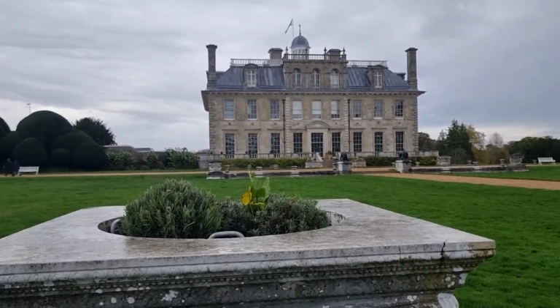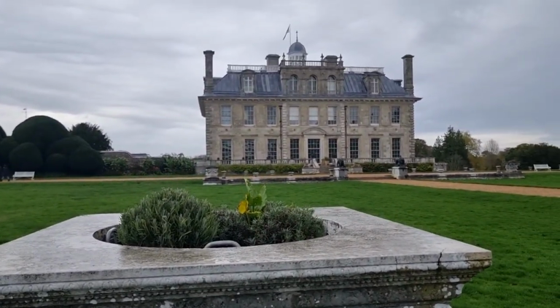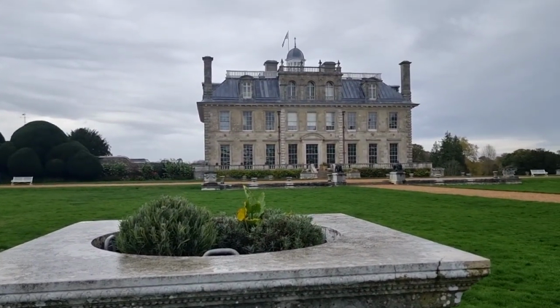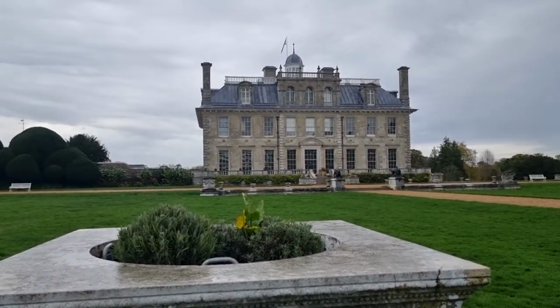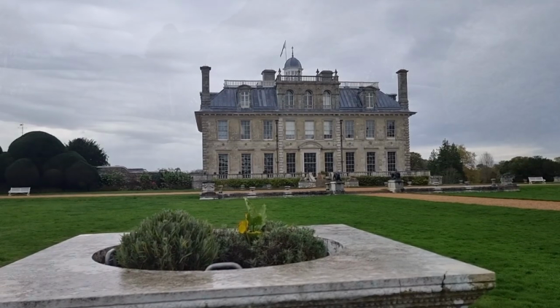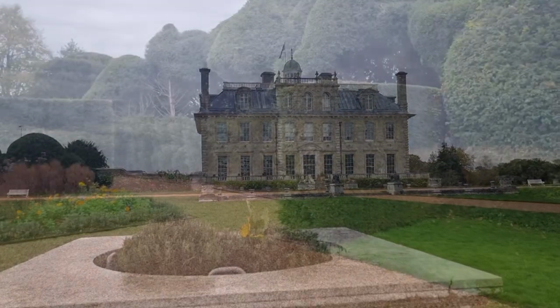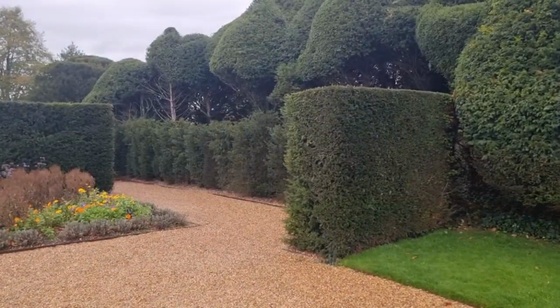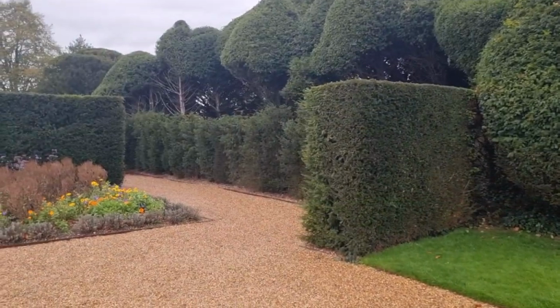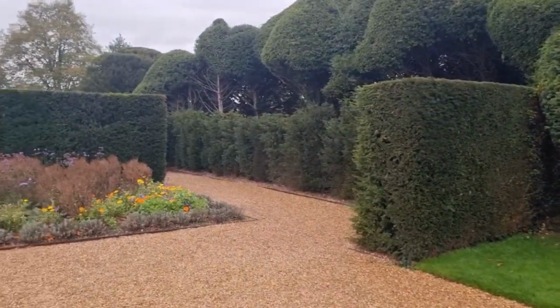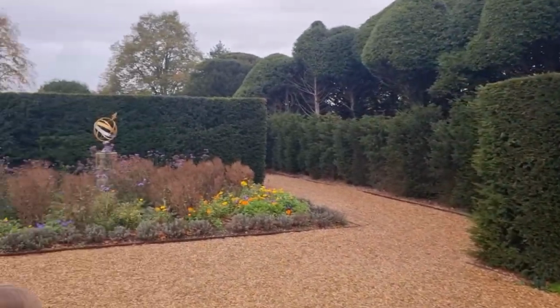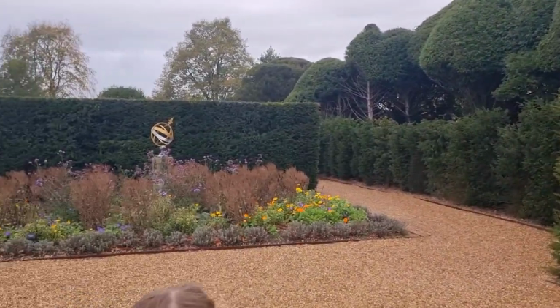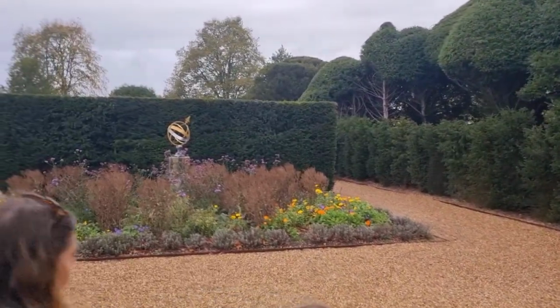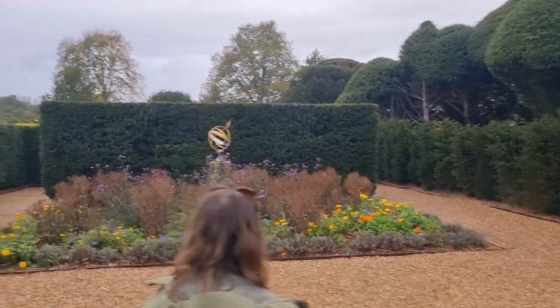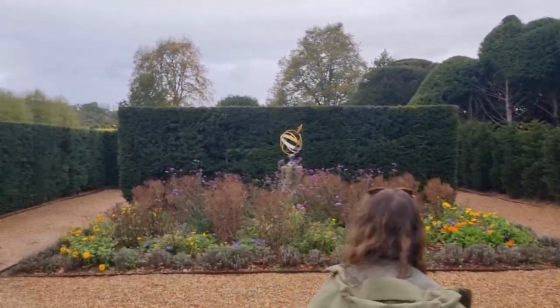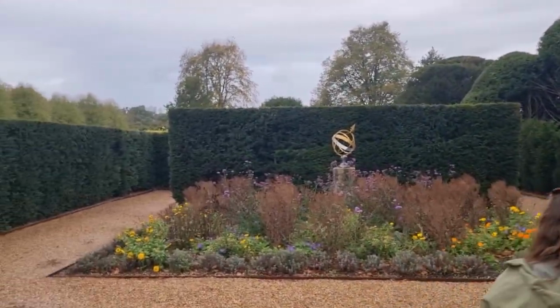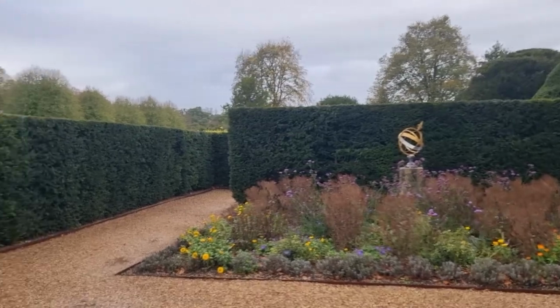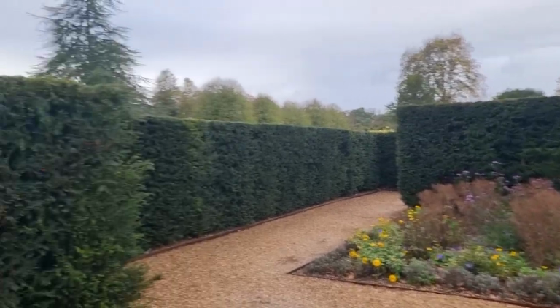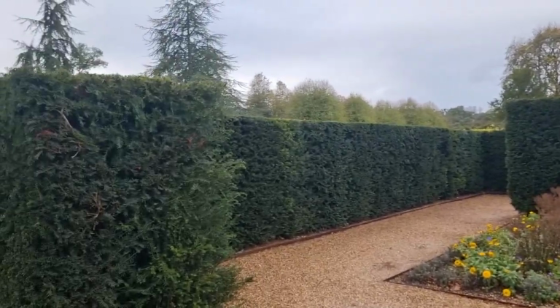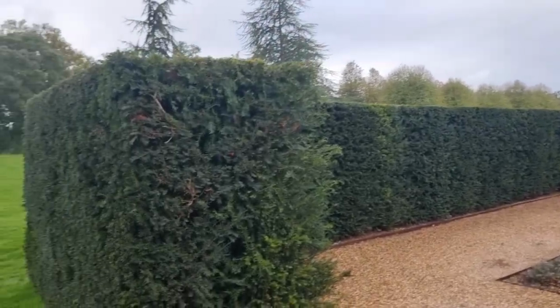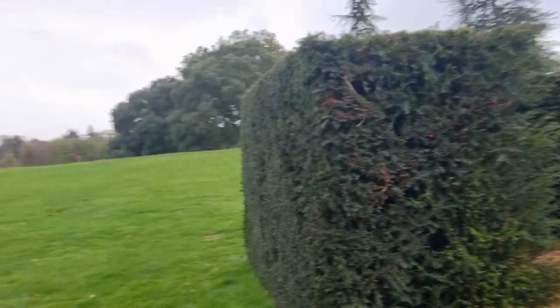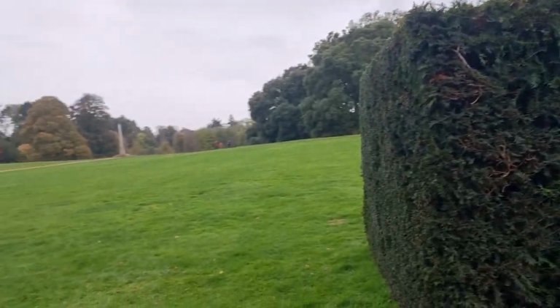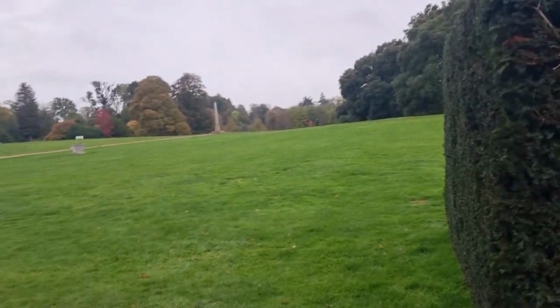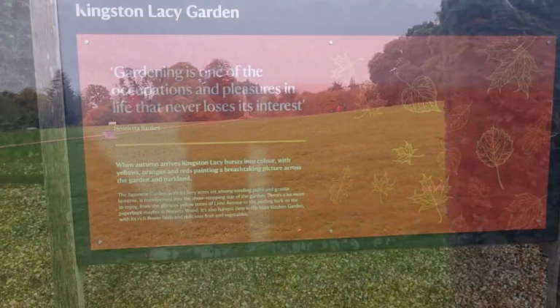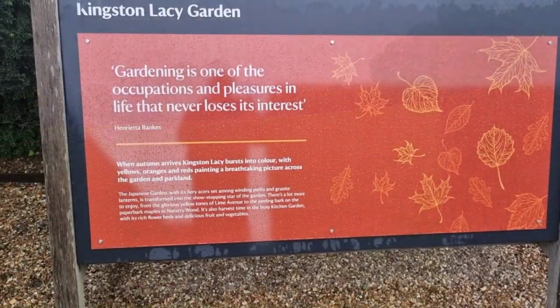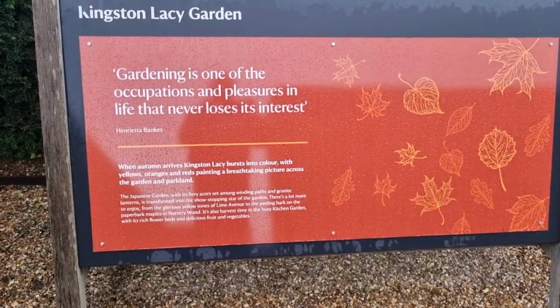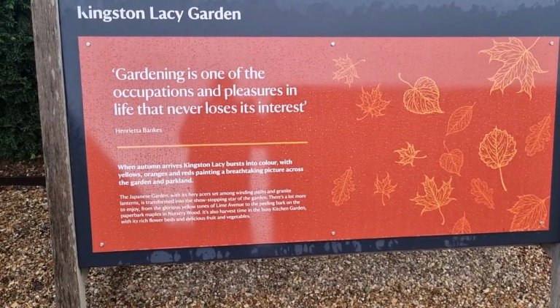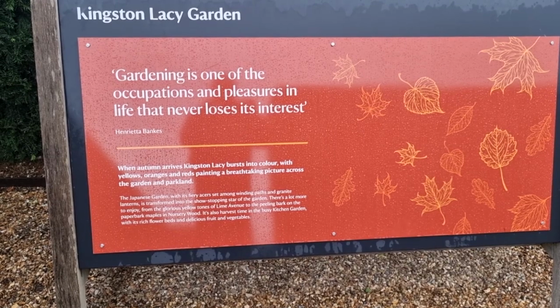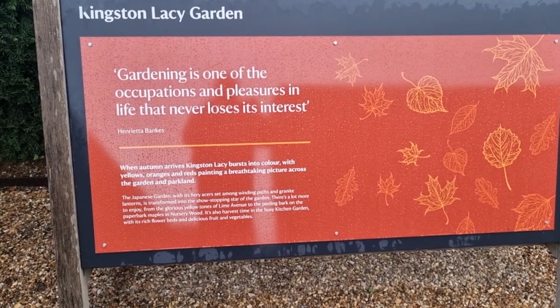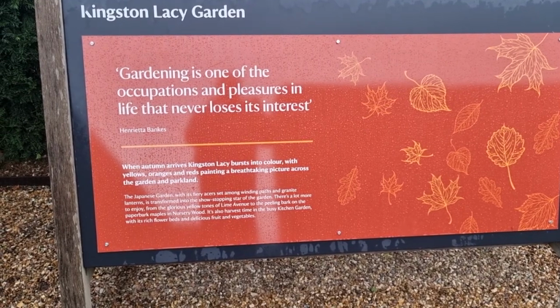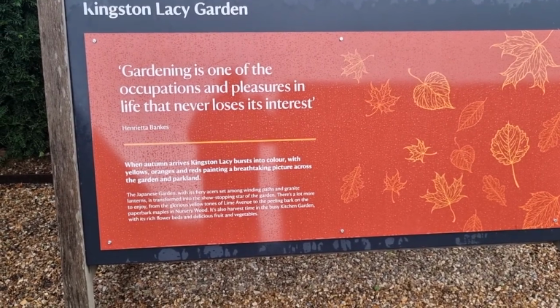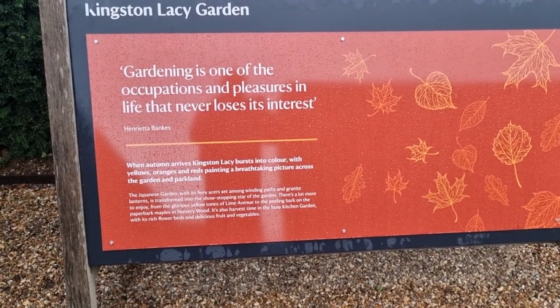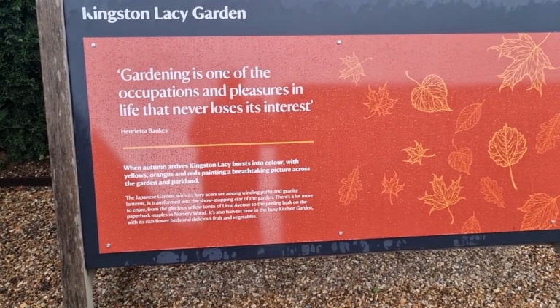You can spend as long as you want here. We've spent all day before — we've taken ball games, a blanket and a picnic and just played there all day. It's just a really nice, safe, tranquil place to be. We really enjoyed the woodland walk.